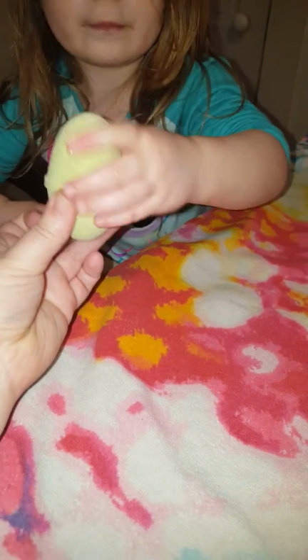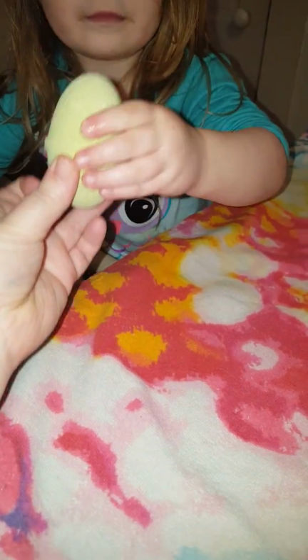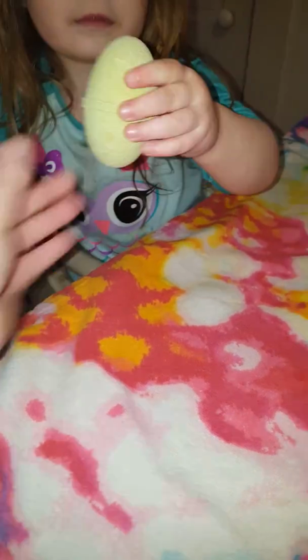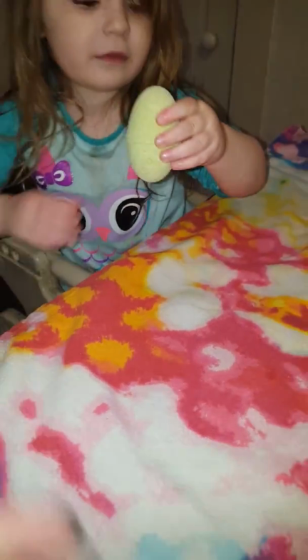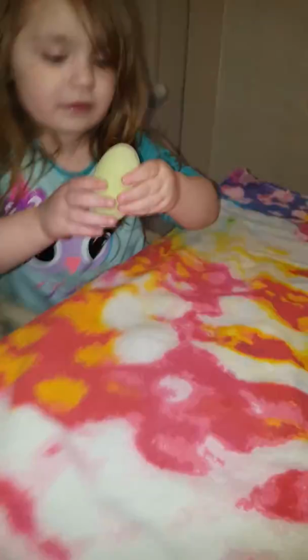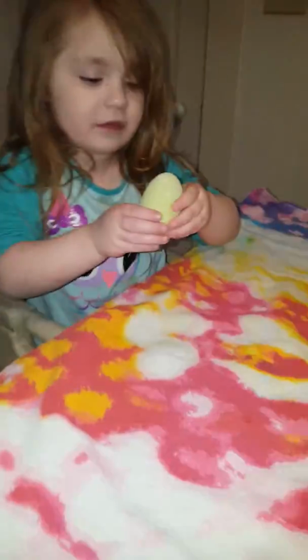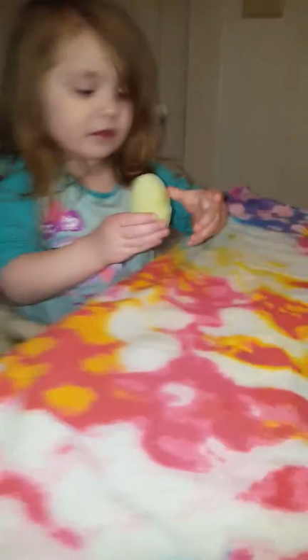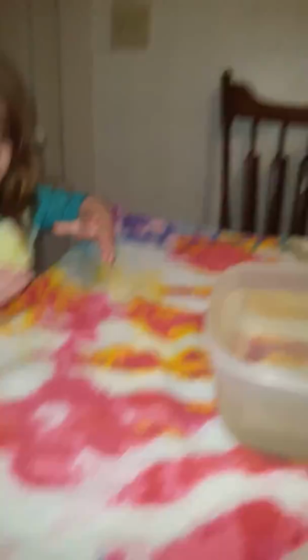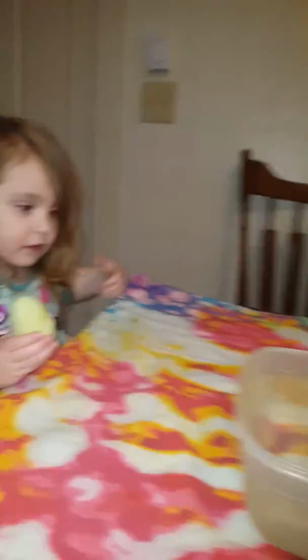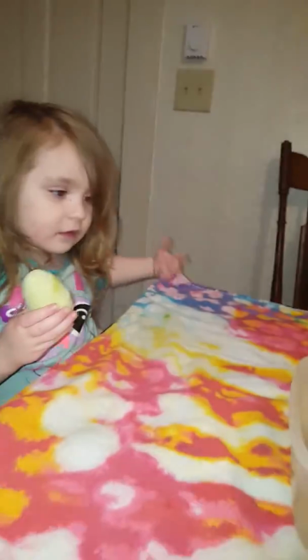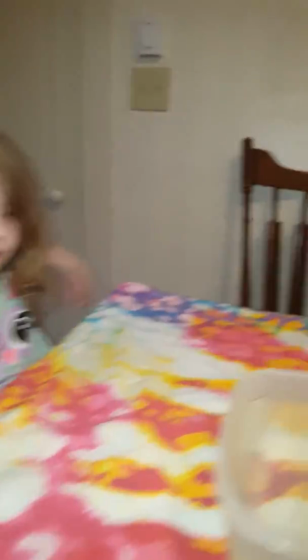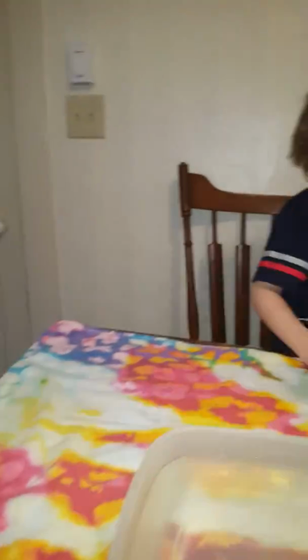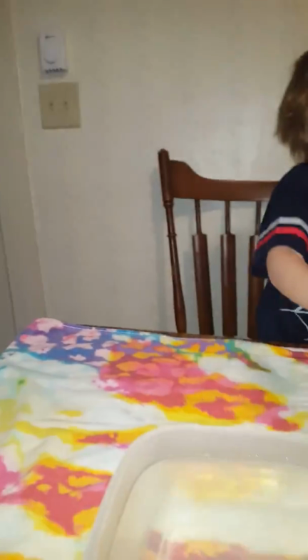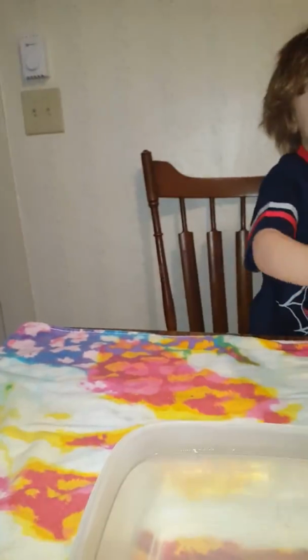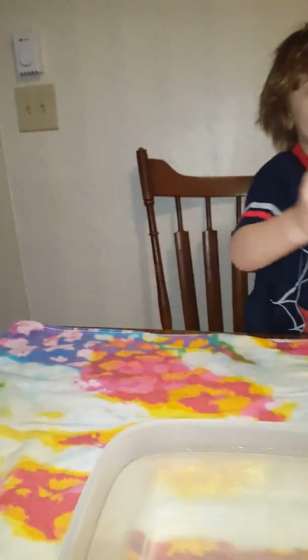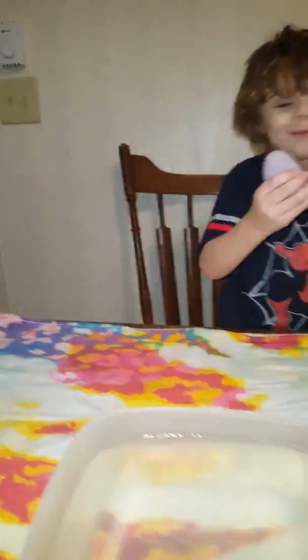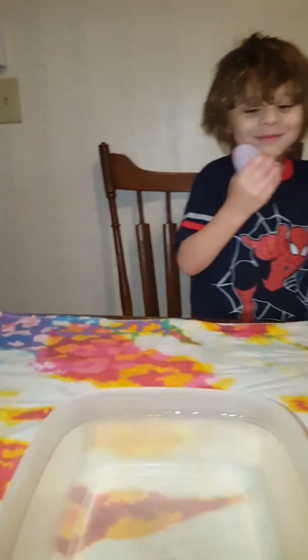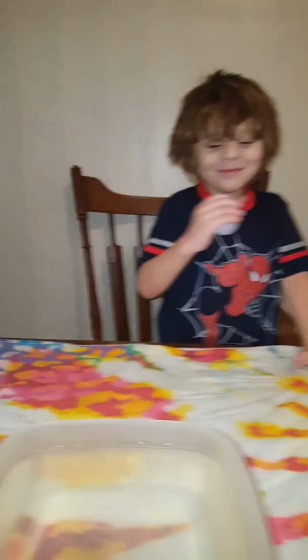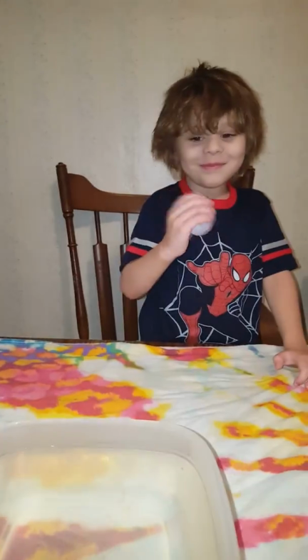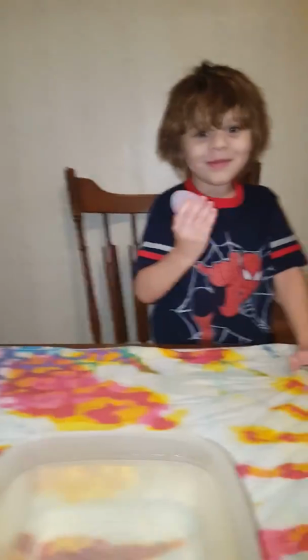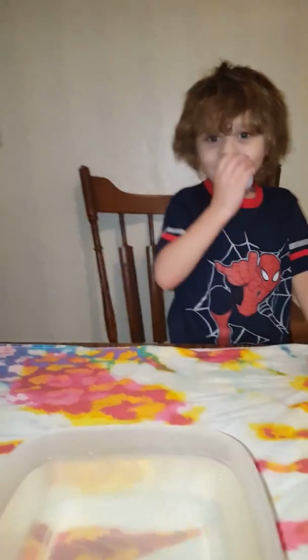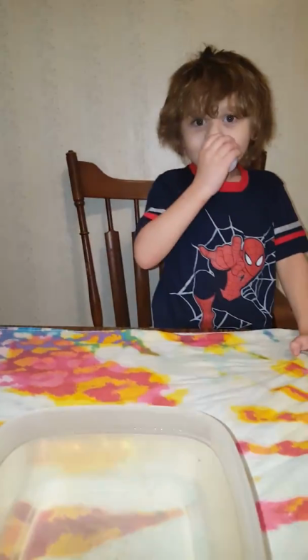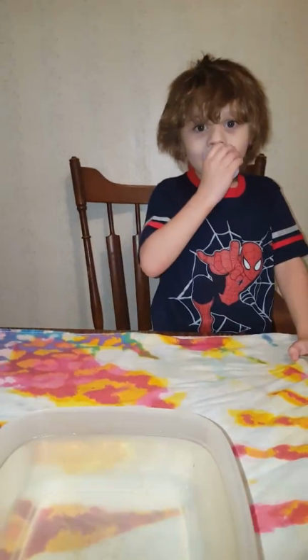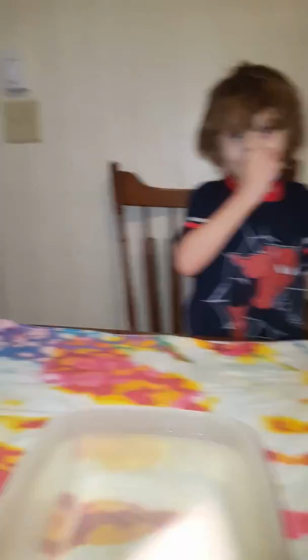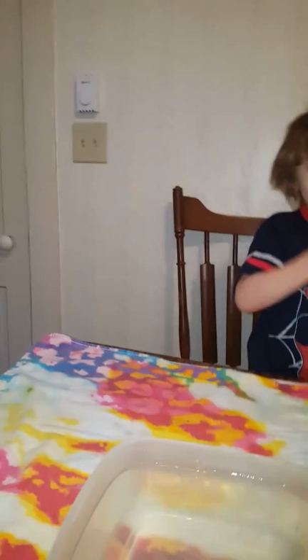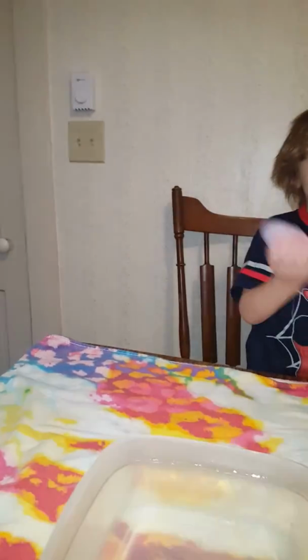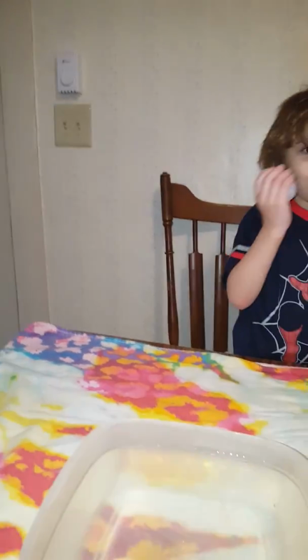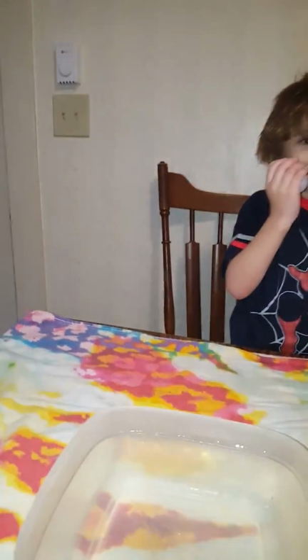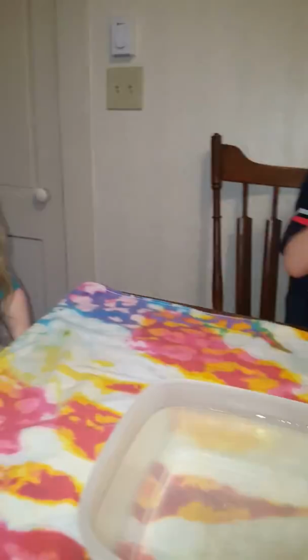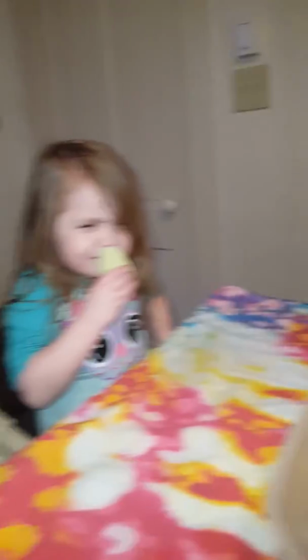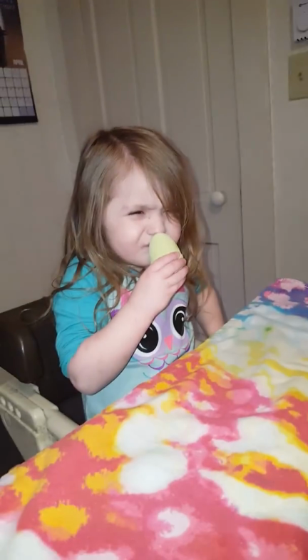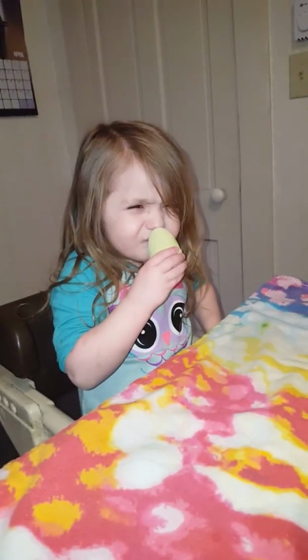Hold it. Don't dump it in yet. What do they smell like? They smell like soap. Yeah, to me they smell like soap.